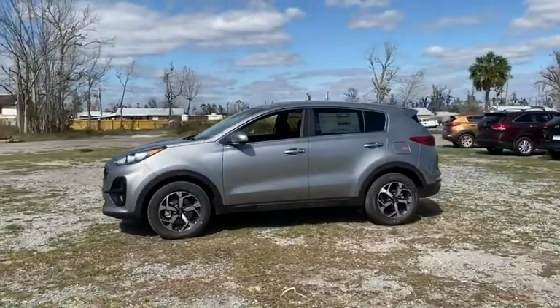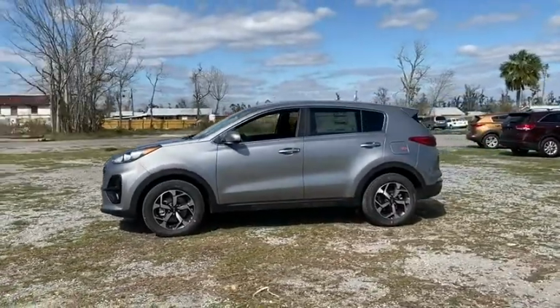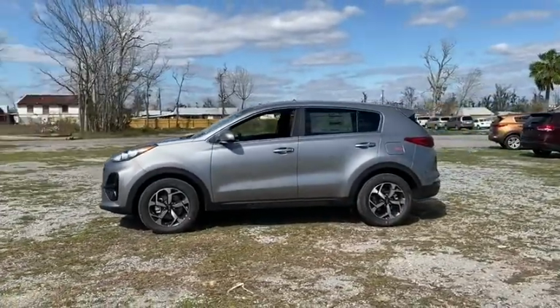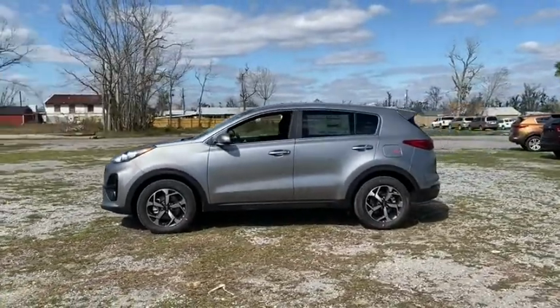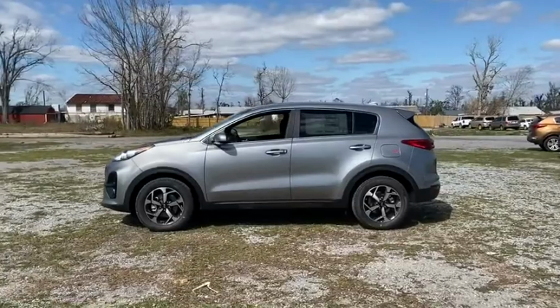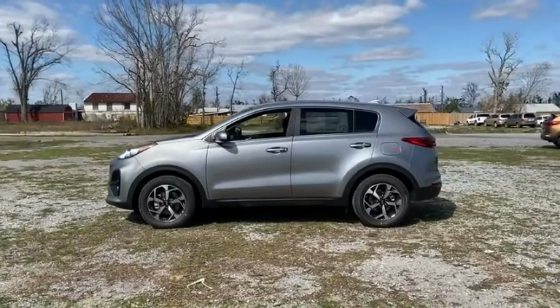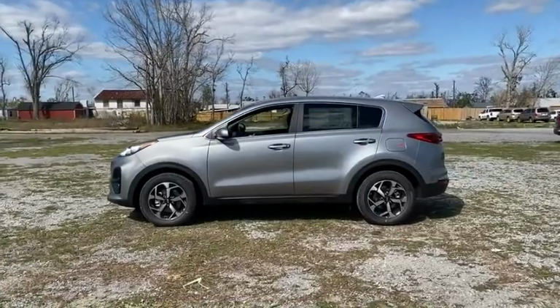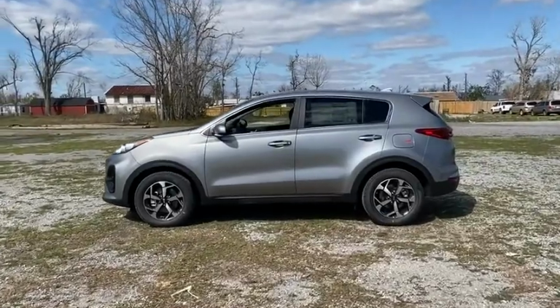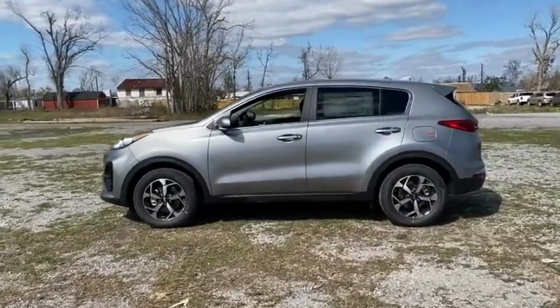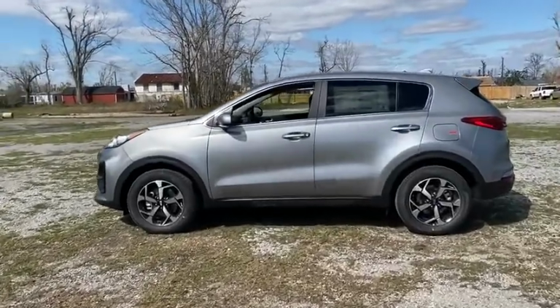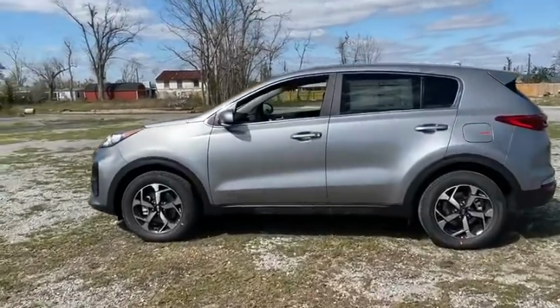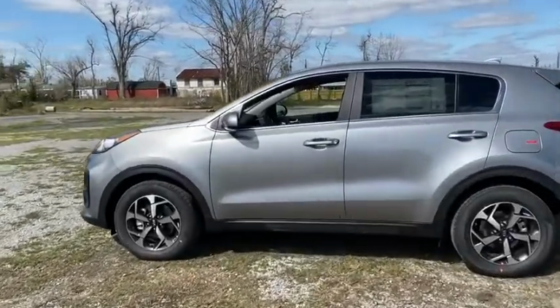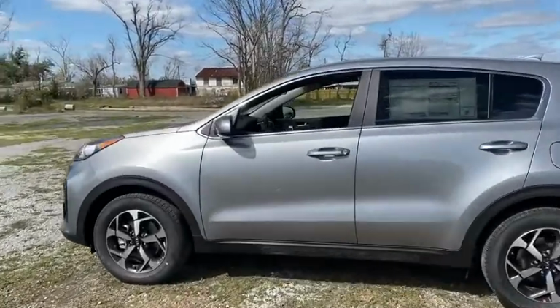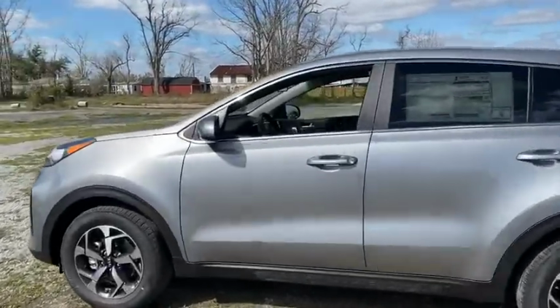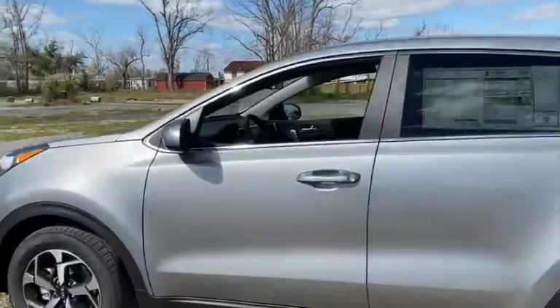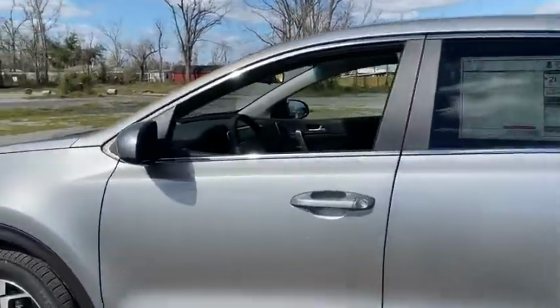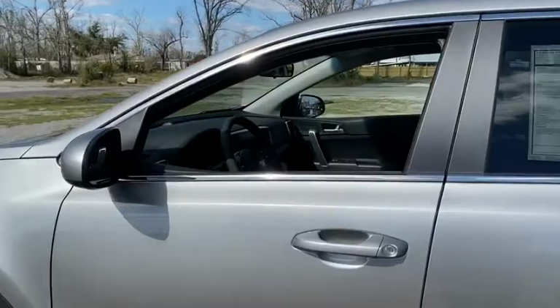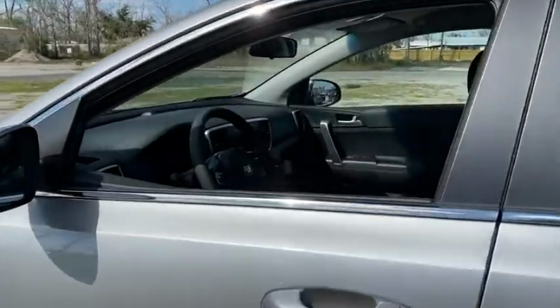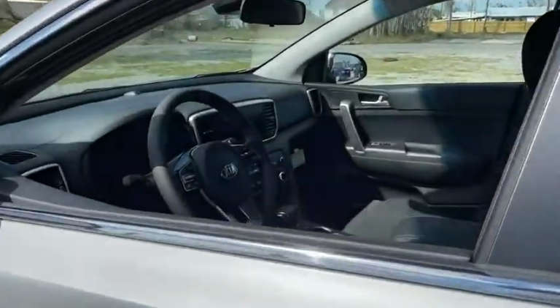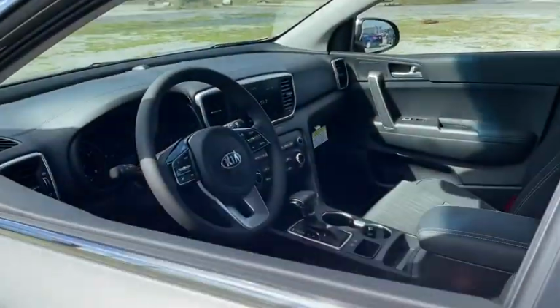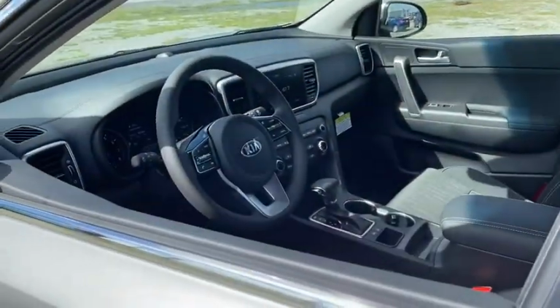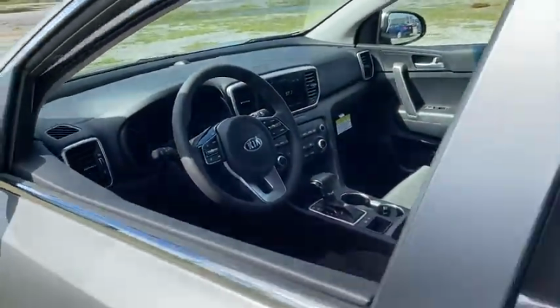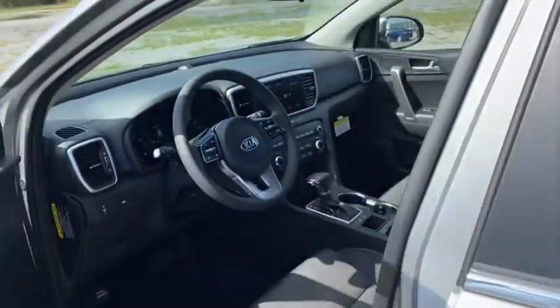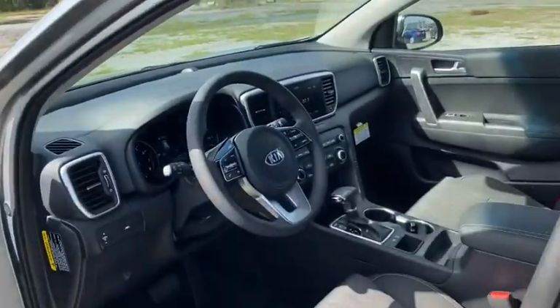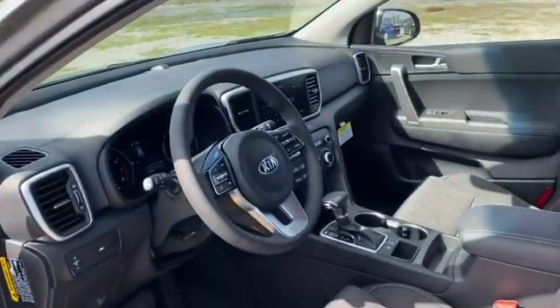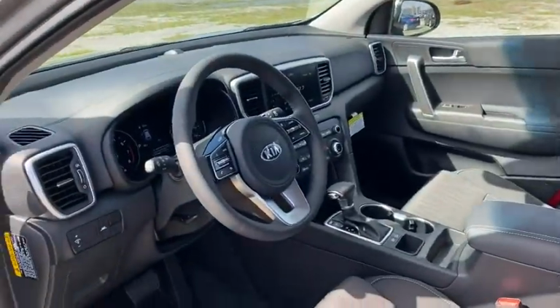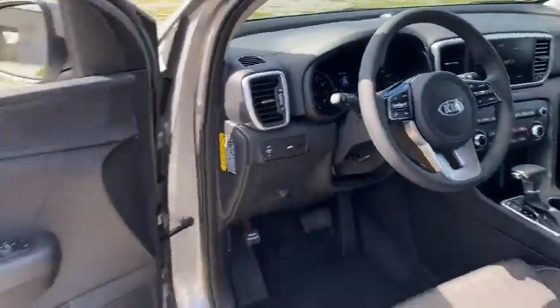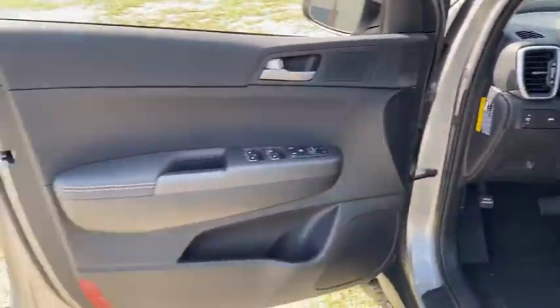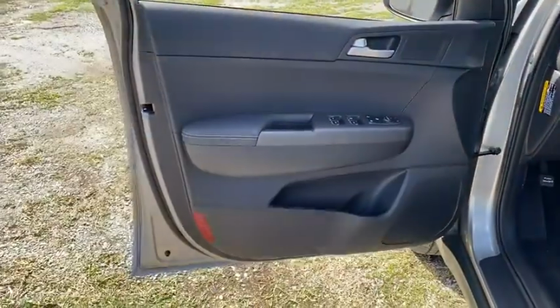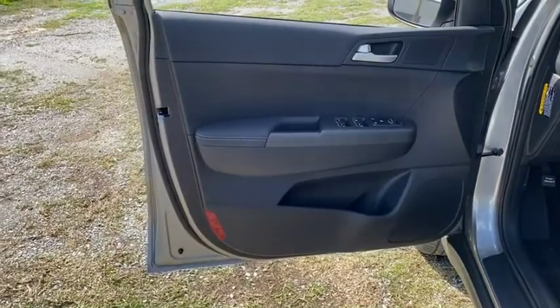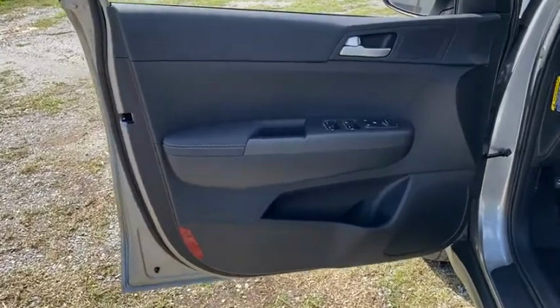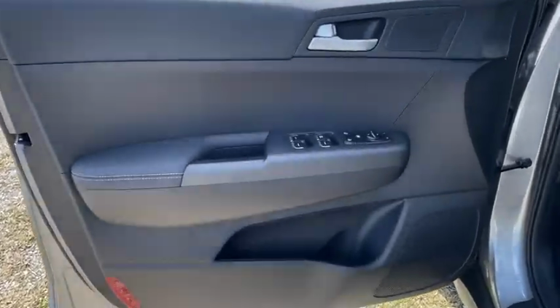Backup camera, anti-lock braking system, steering wheel audio controls, keyless entry, lane departure warning, traction control, stability control, Bluetooth, power steering, adjustable steering wheel, four-wheel disc brakes.